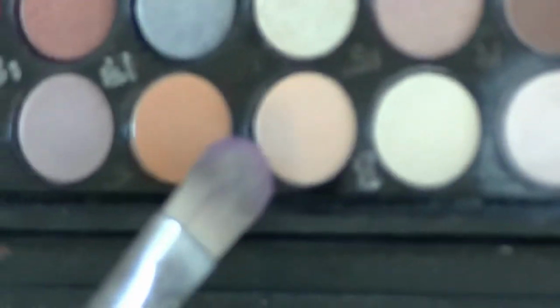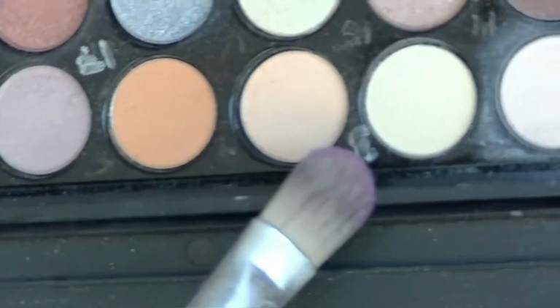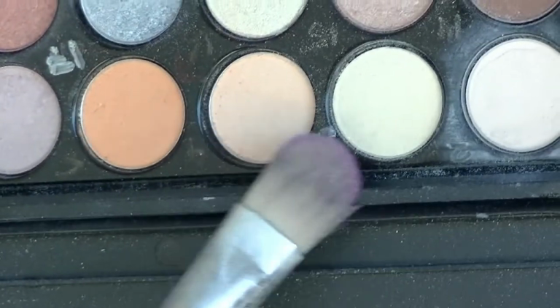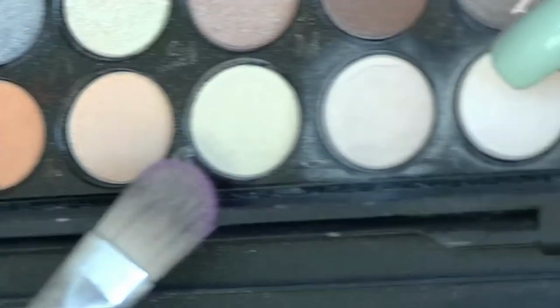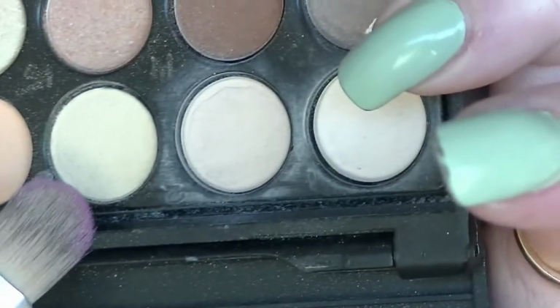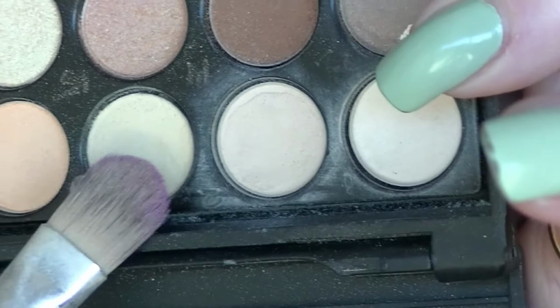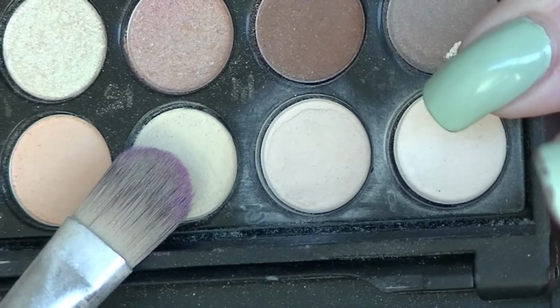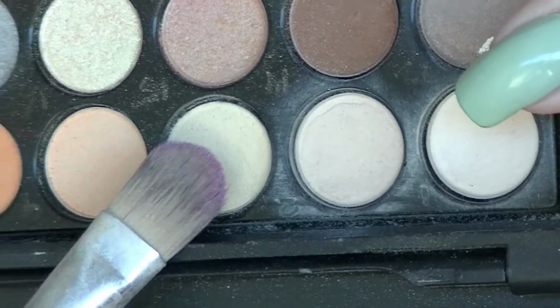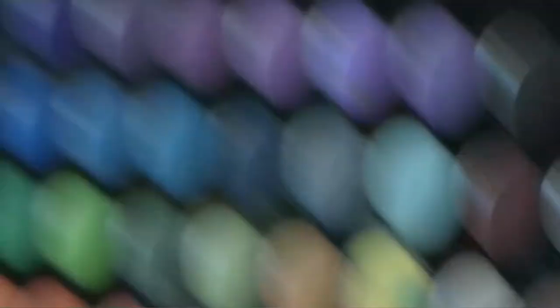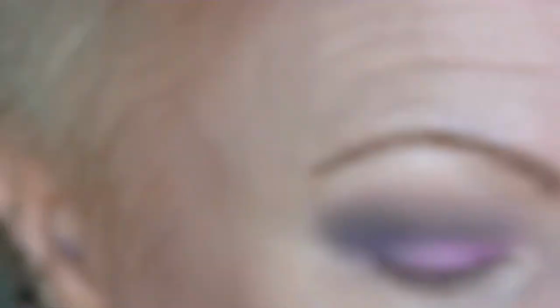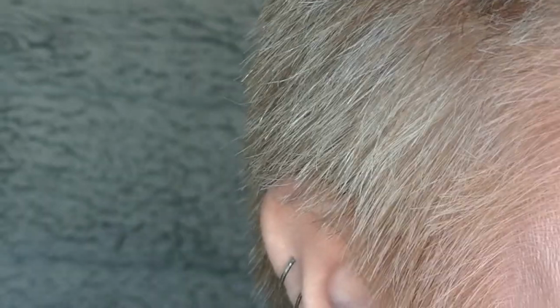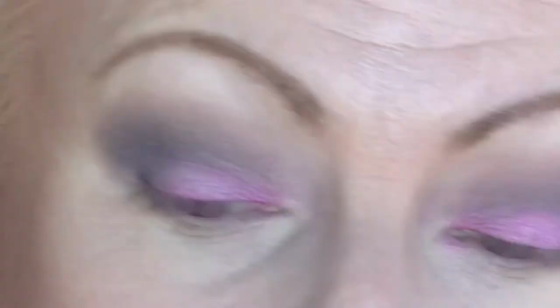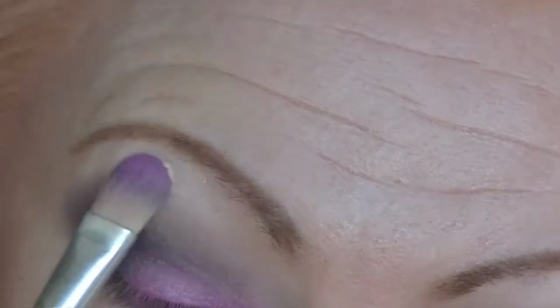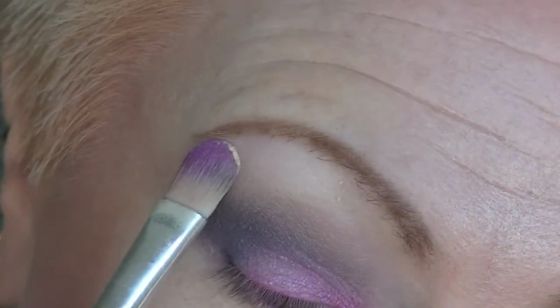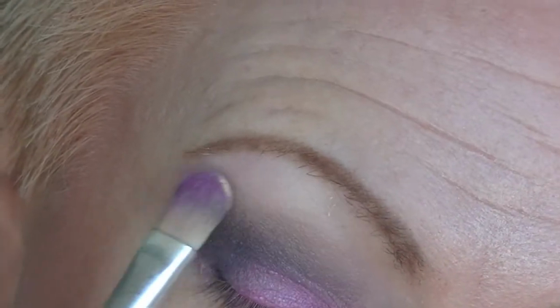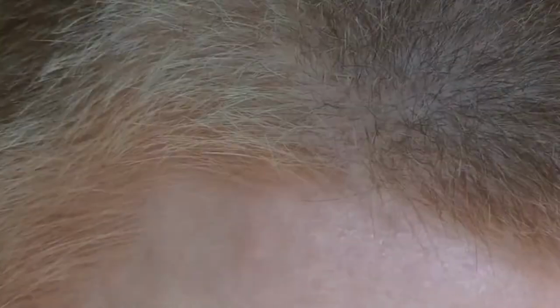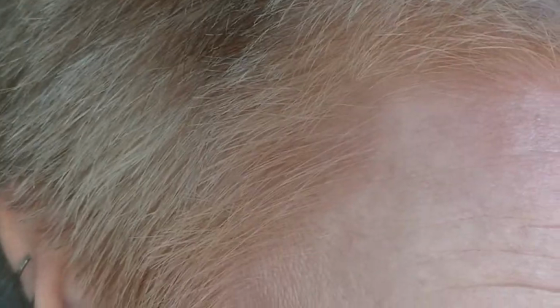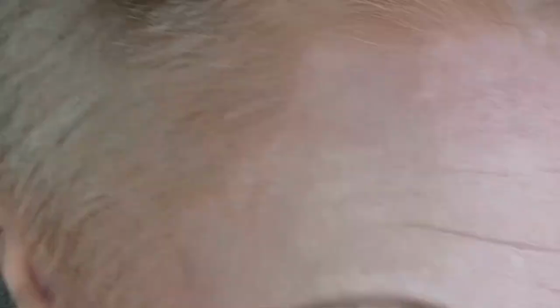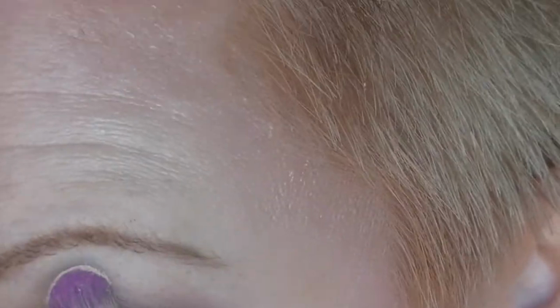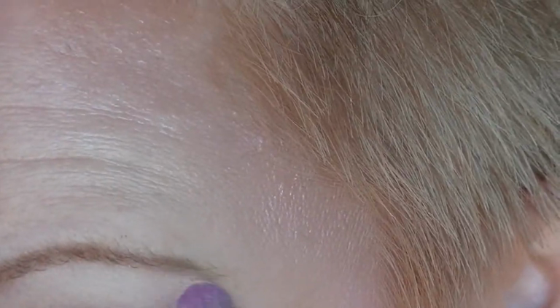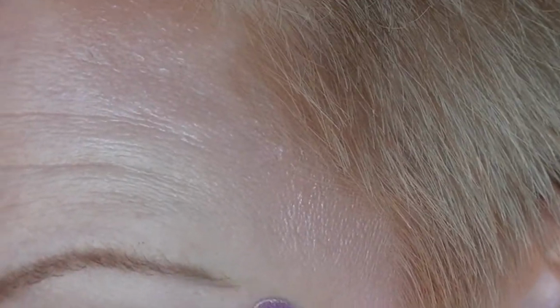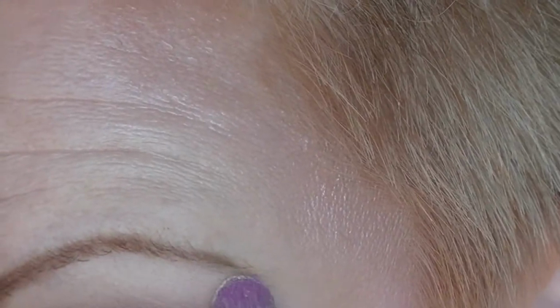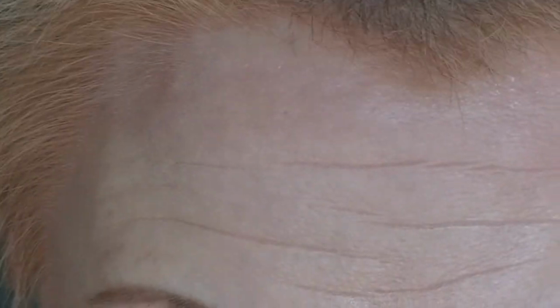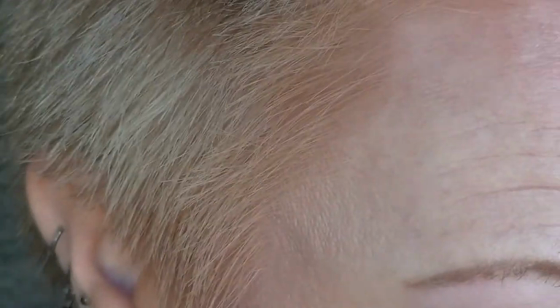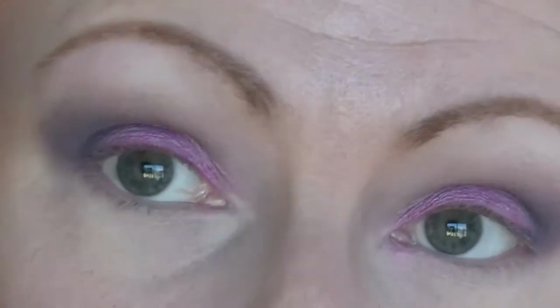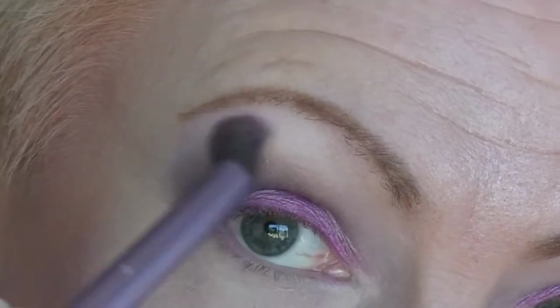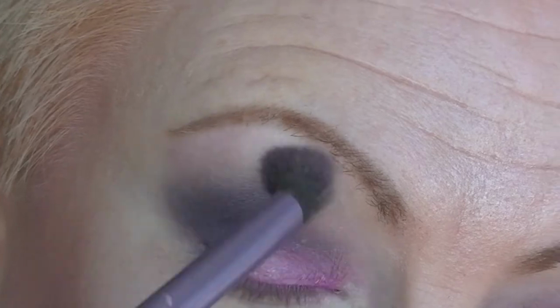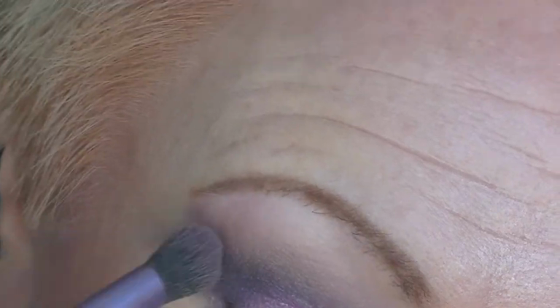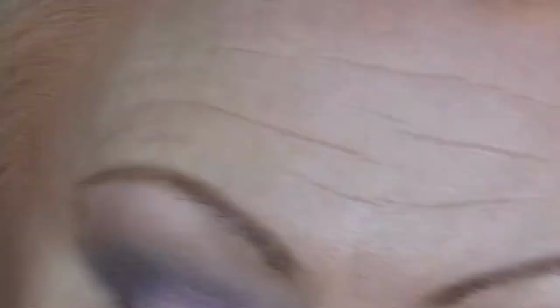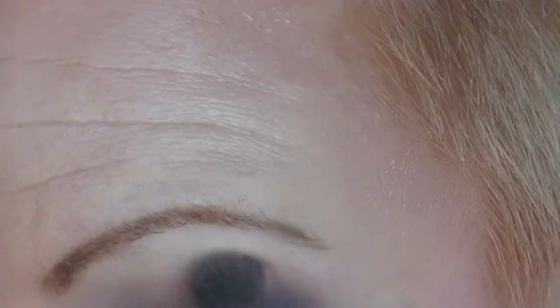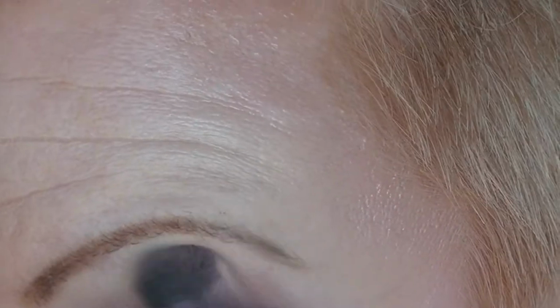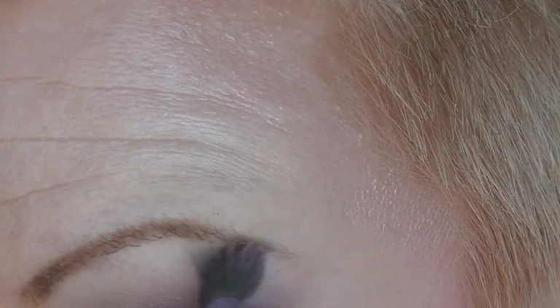I'm going to take this creamy yellowy kind of color and I'm just going to put that on the brow bone. There was a touch of pink still on there and it makes it slightly pink, but that's fine. And then just blend everything again.